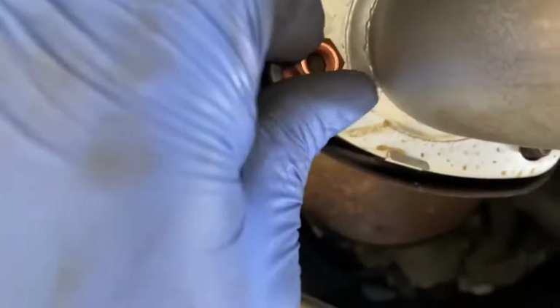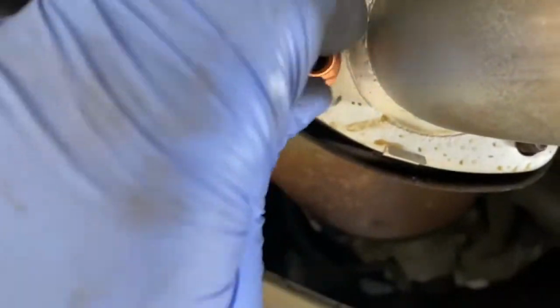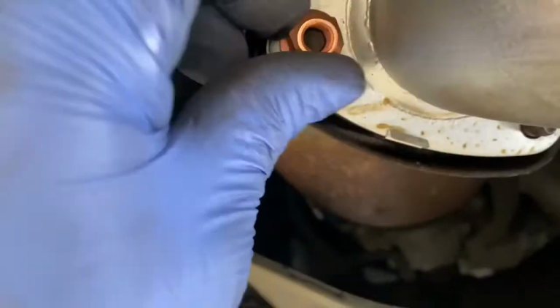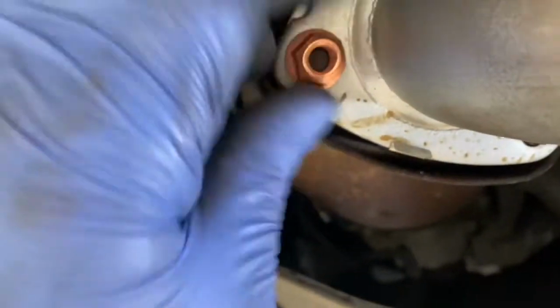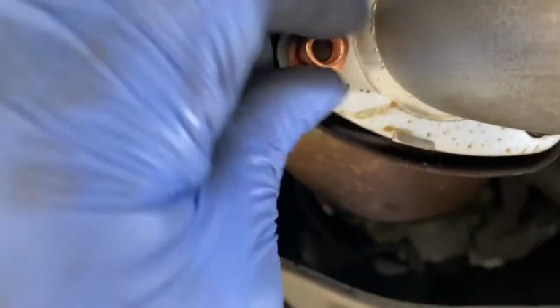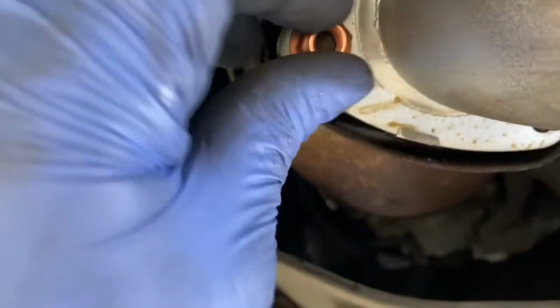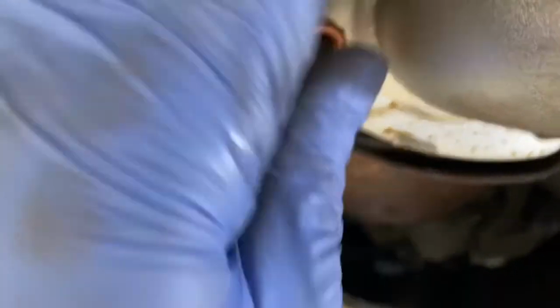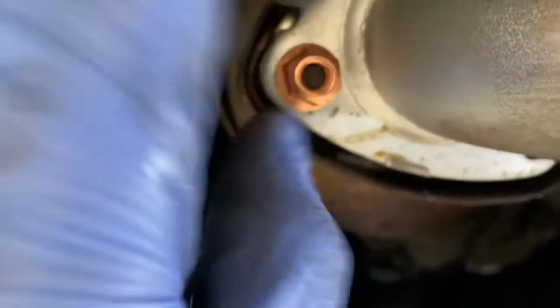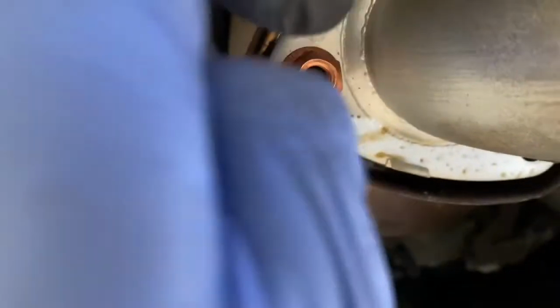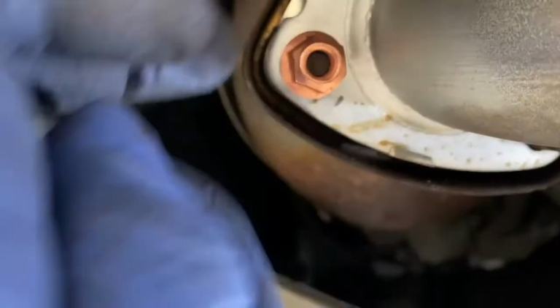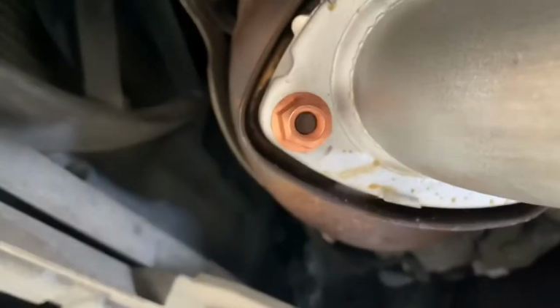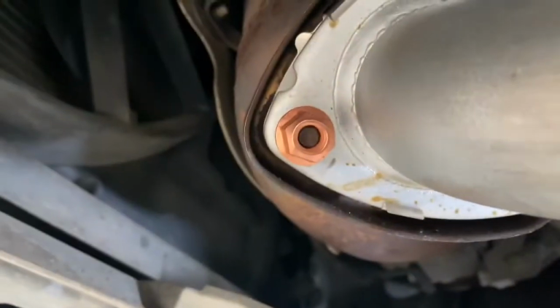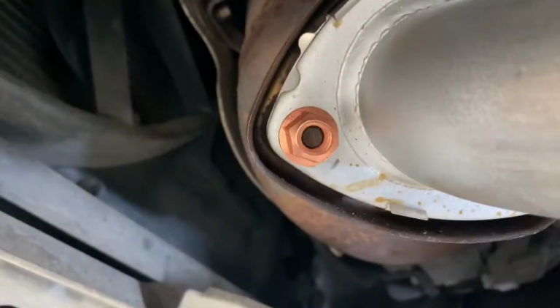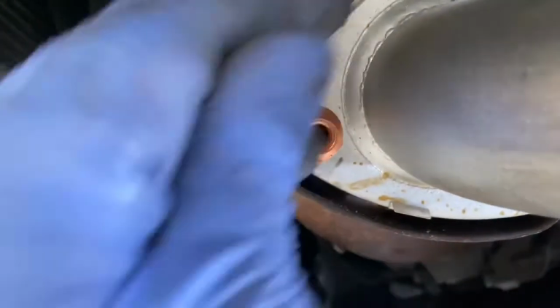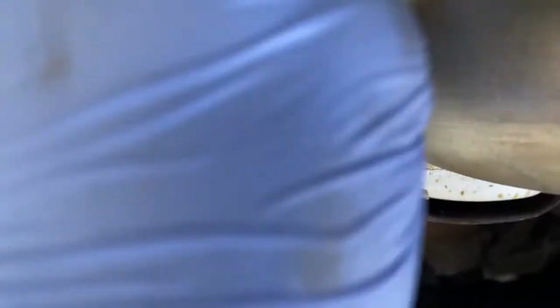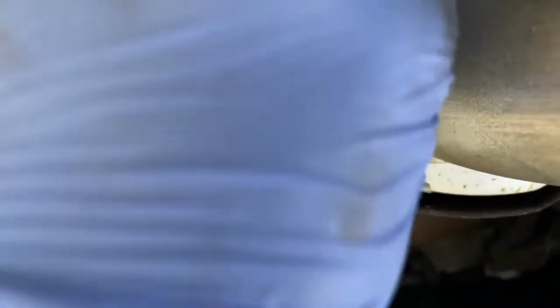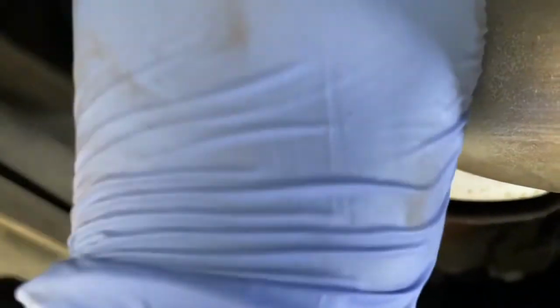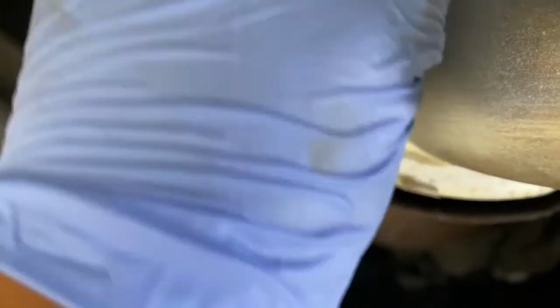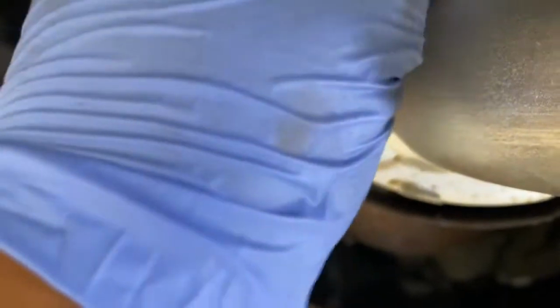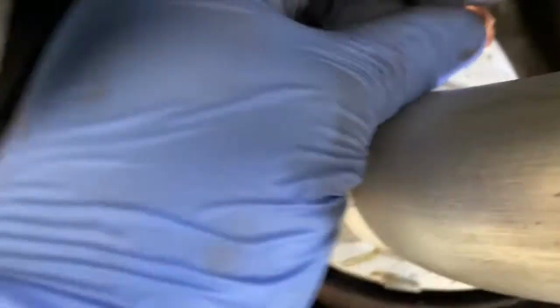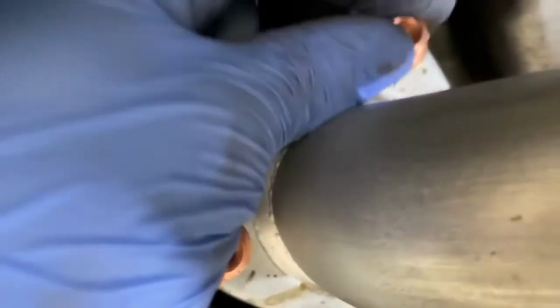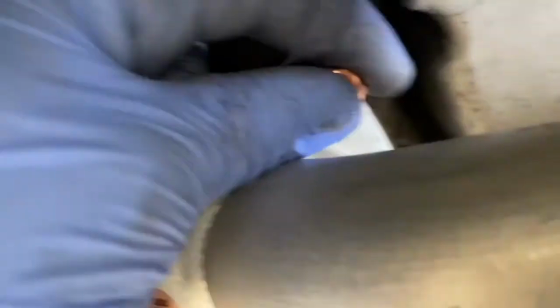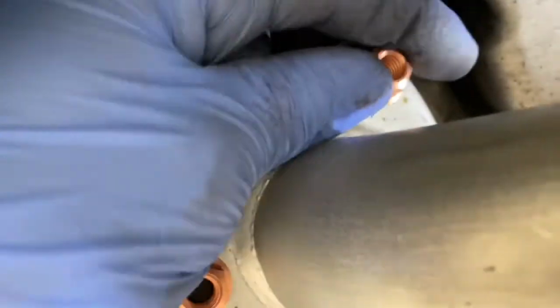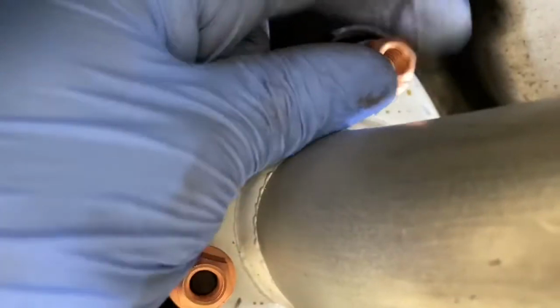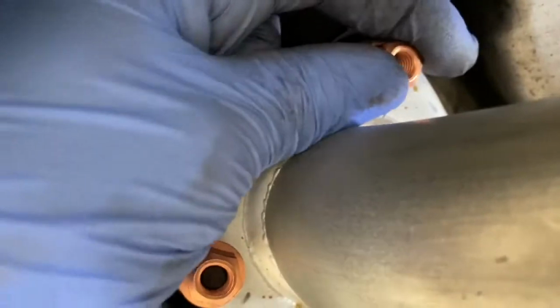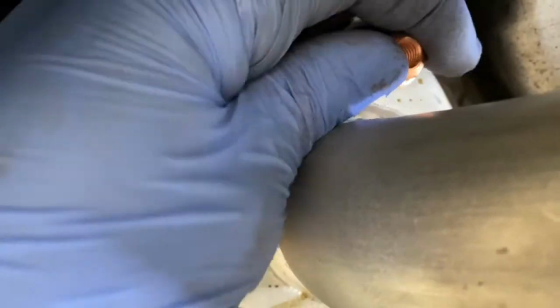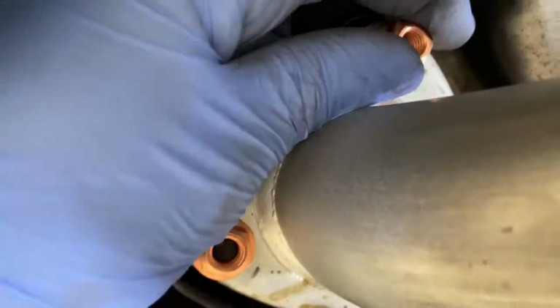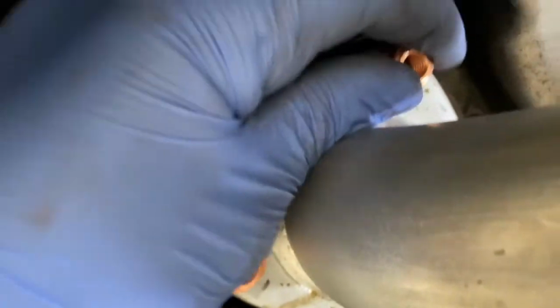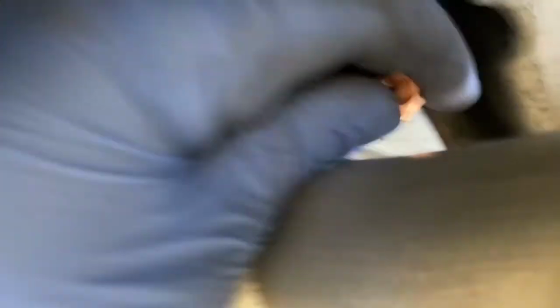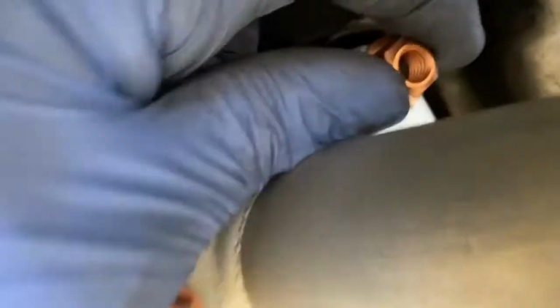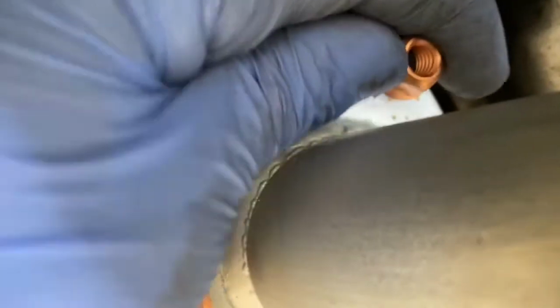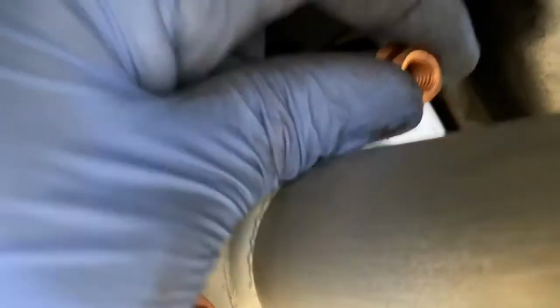You can only get new copper nuts with it — always replace them. Sometimes they're very hard to come off, and you can warm them up to get them off.